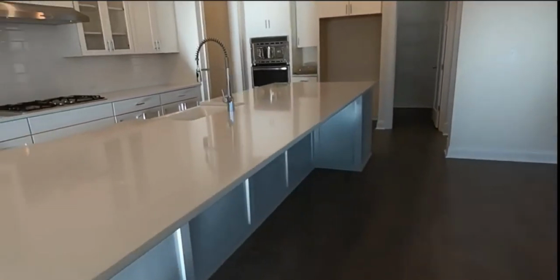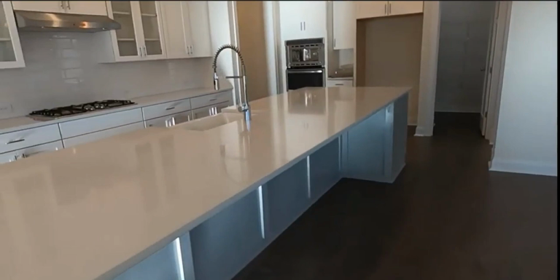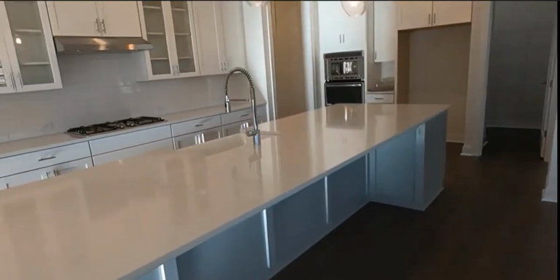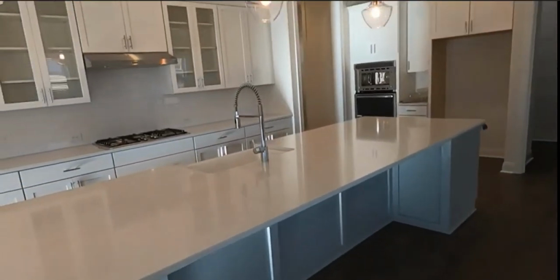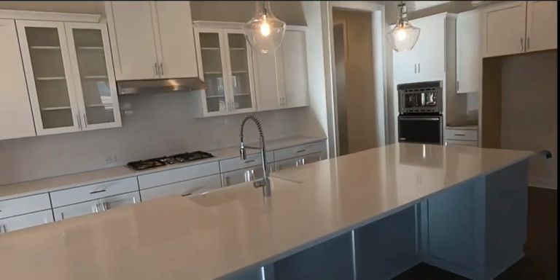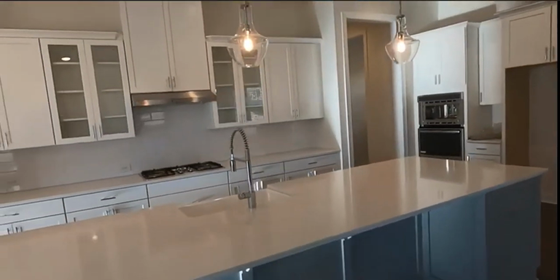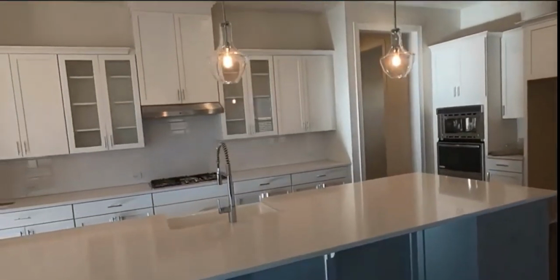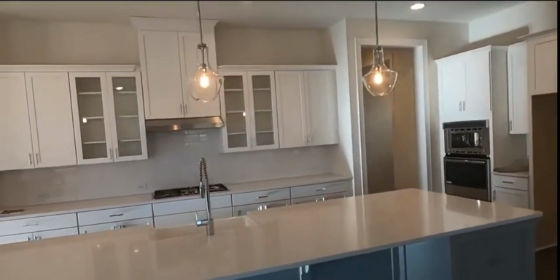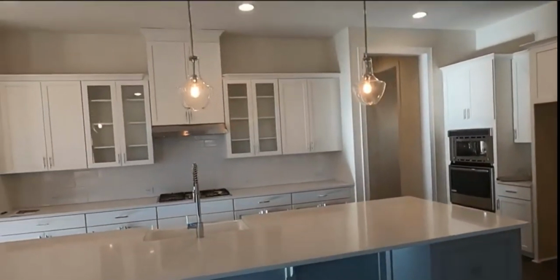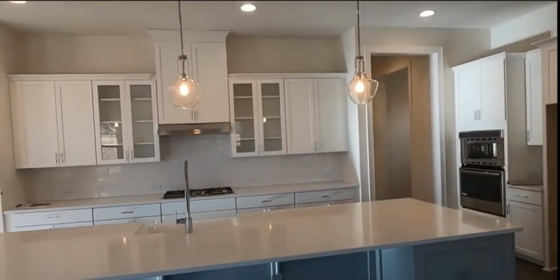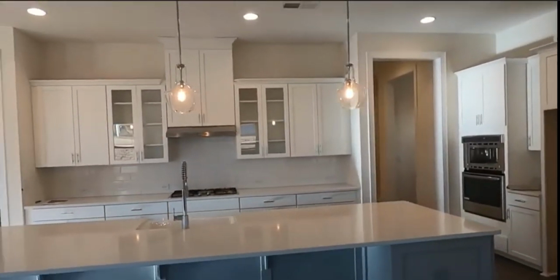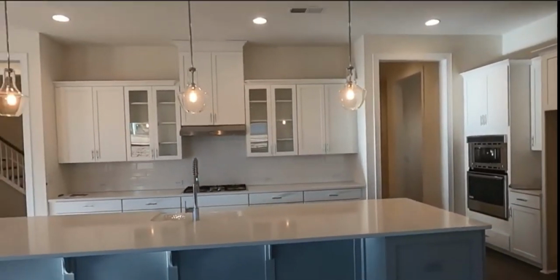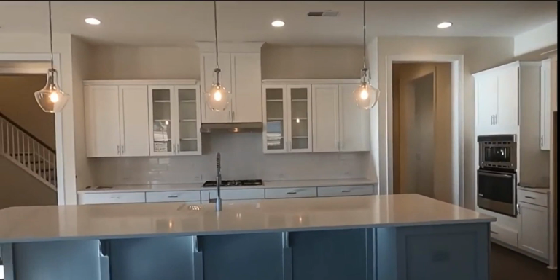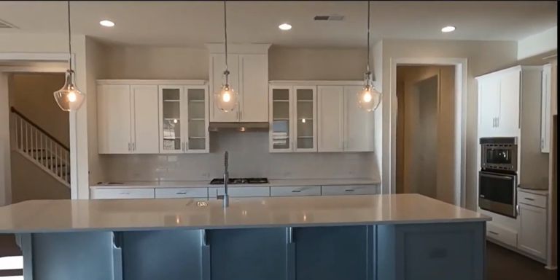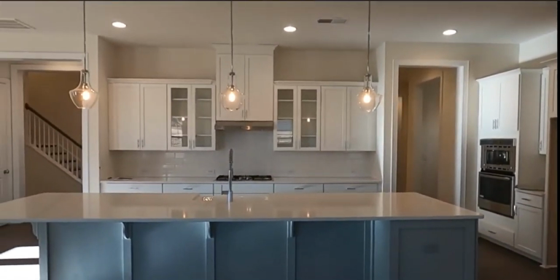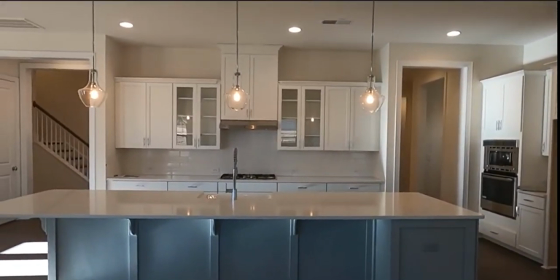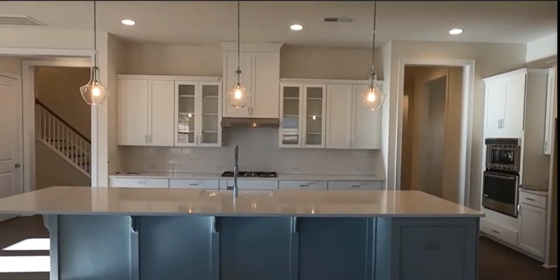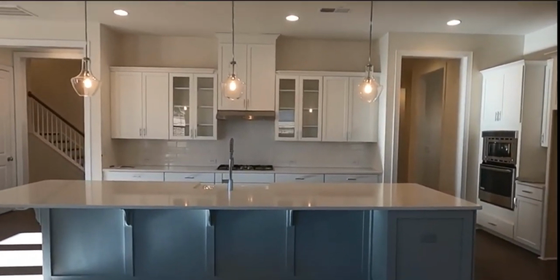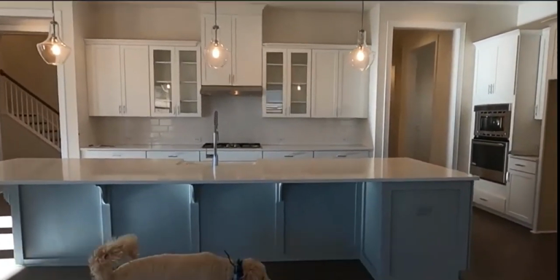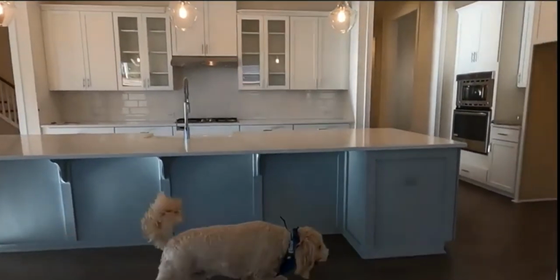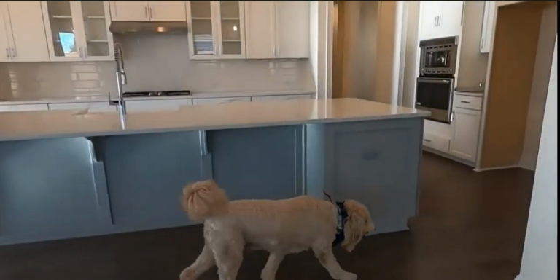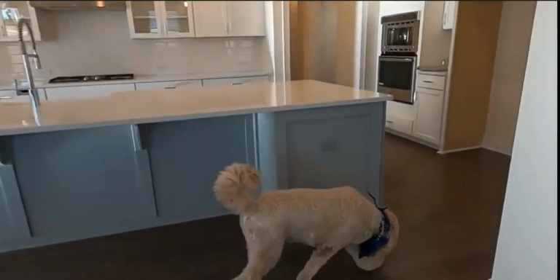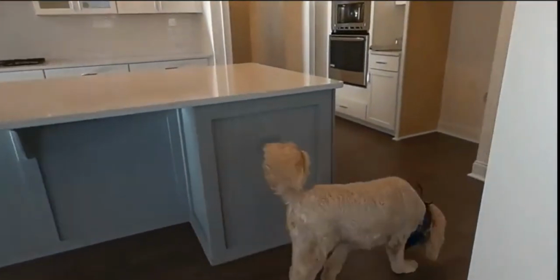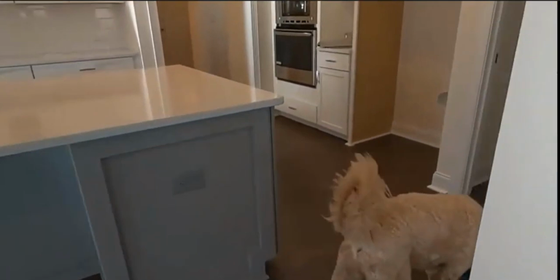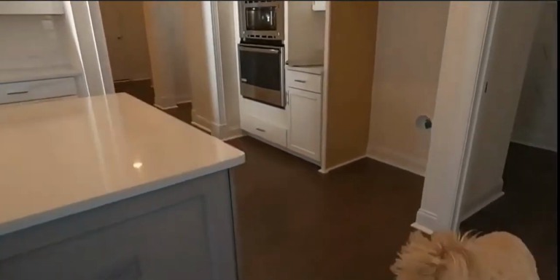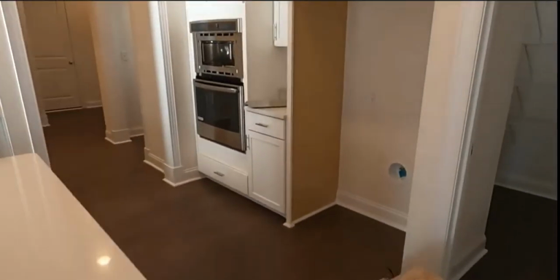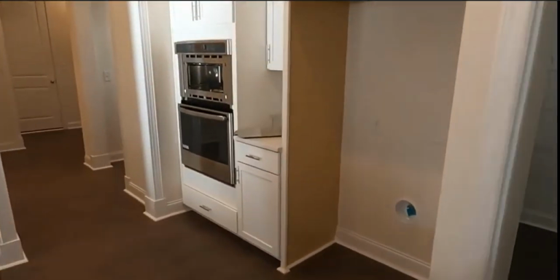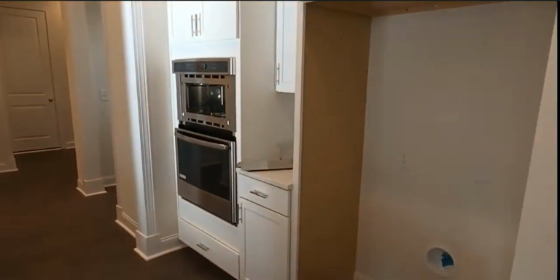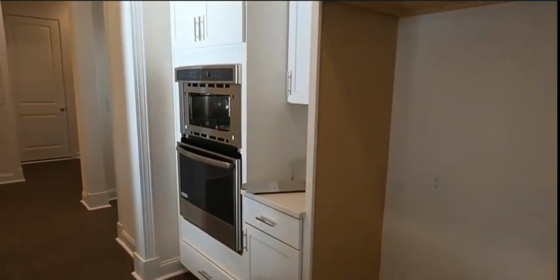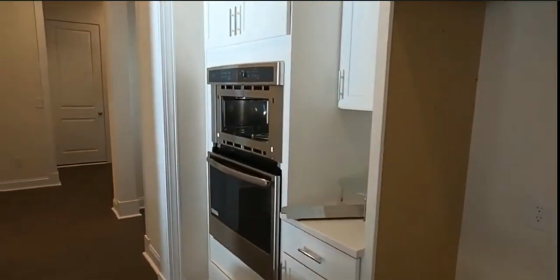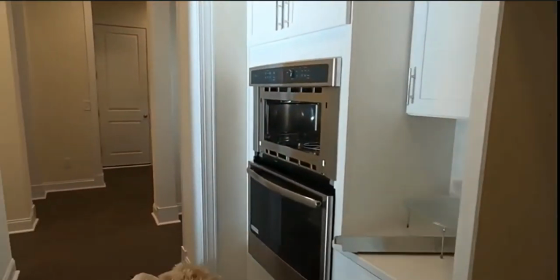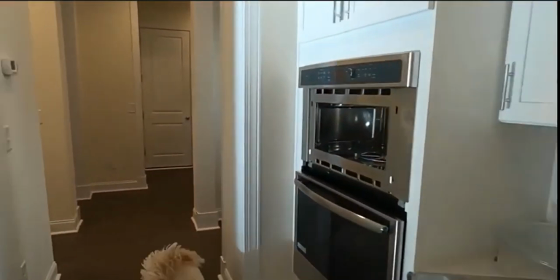On the other side, besides Toll Brothers, you have a higher-price luxury brand in the Falls, and that is Jones Homes USA — call me for details. But isn't that a stunning kitchen? Look how big that island is — it's like 15 feet wide or something. Beautiful.